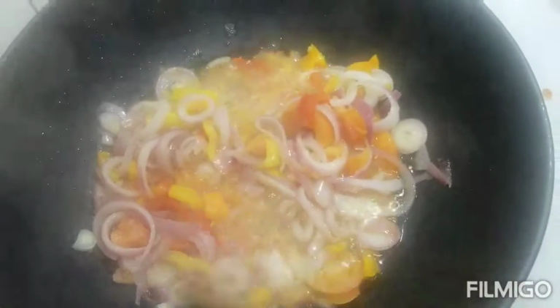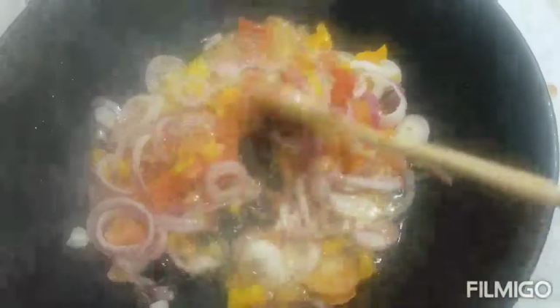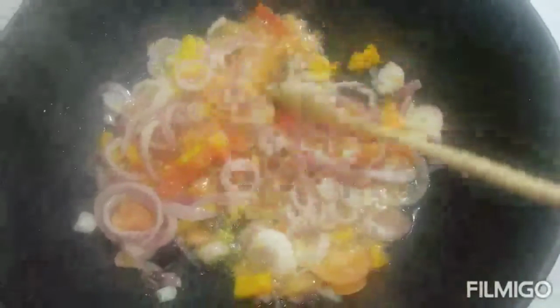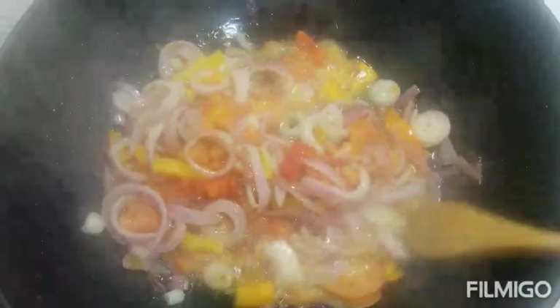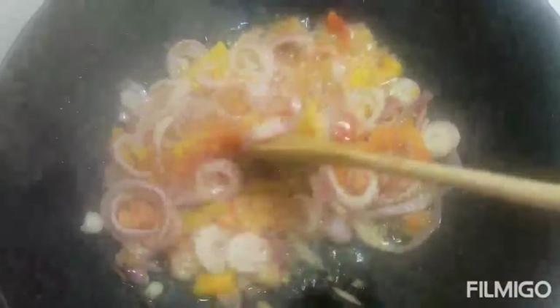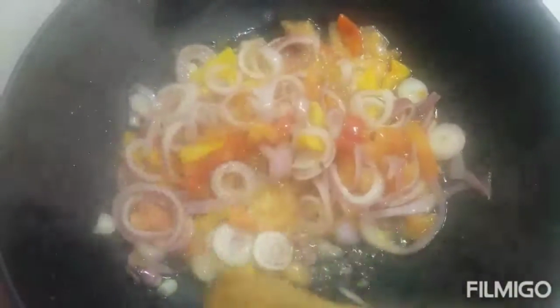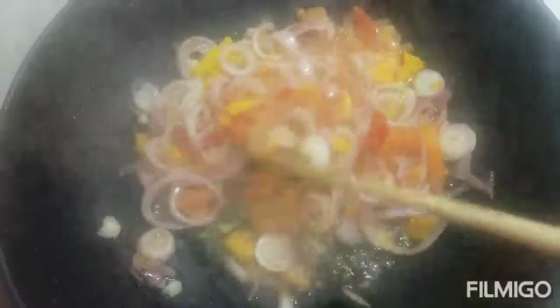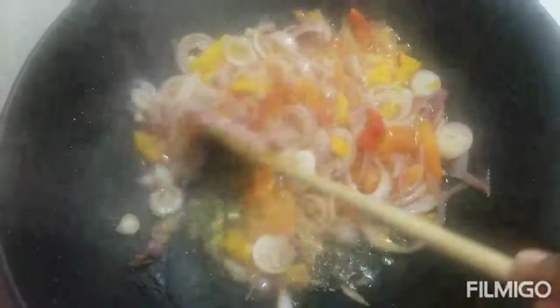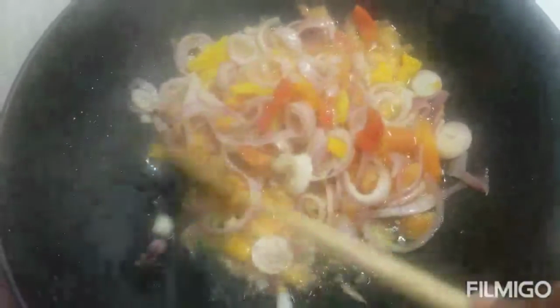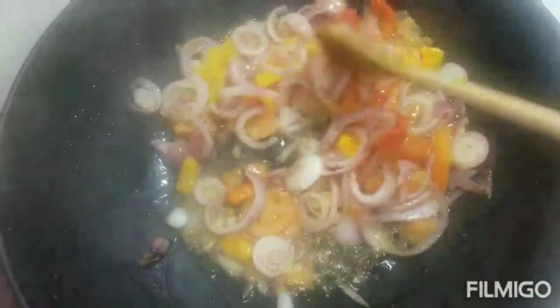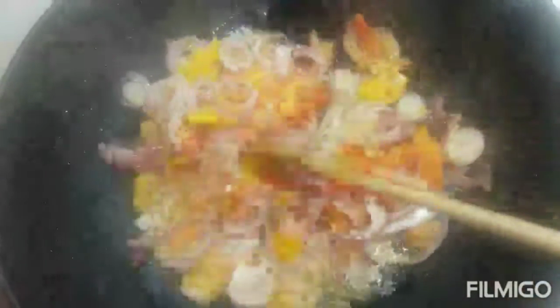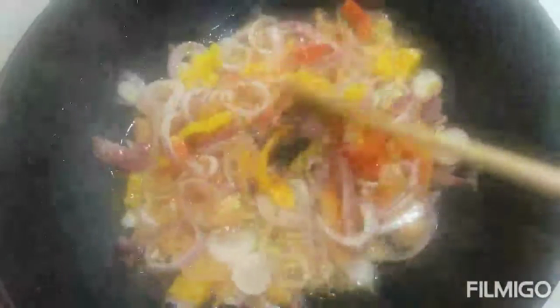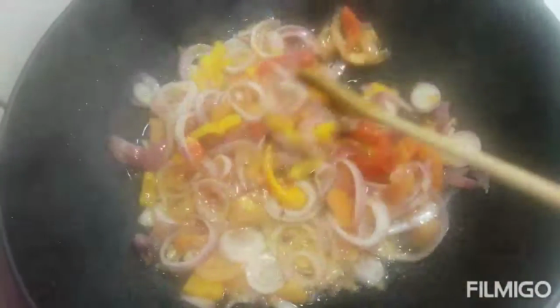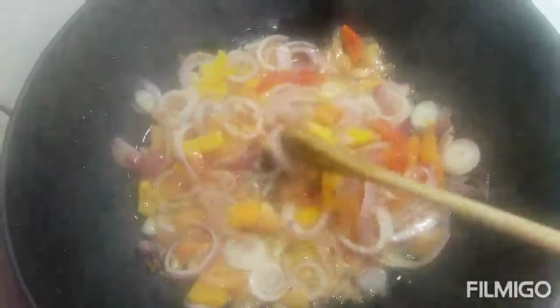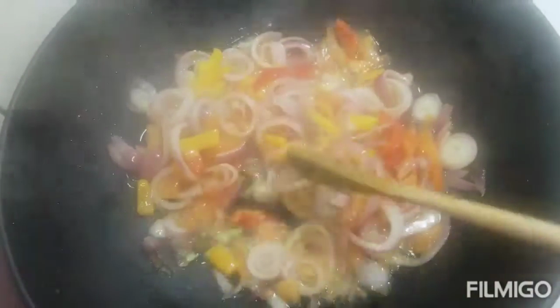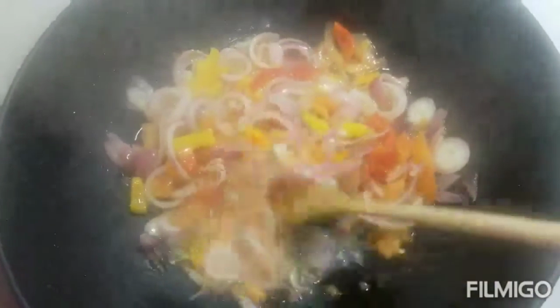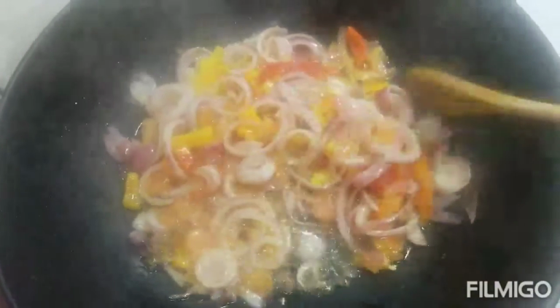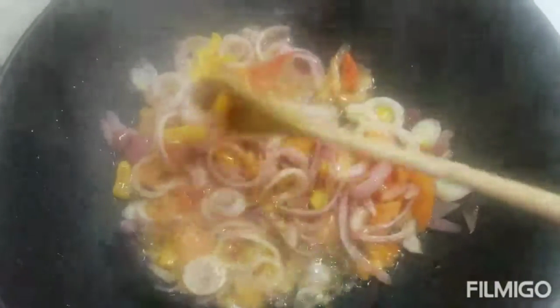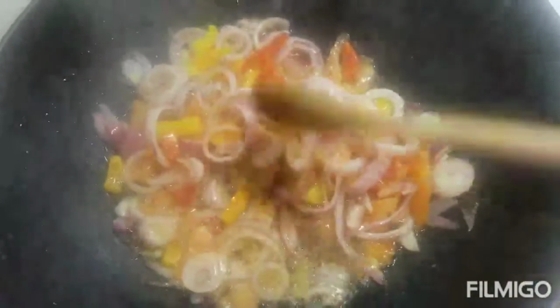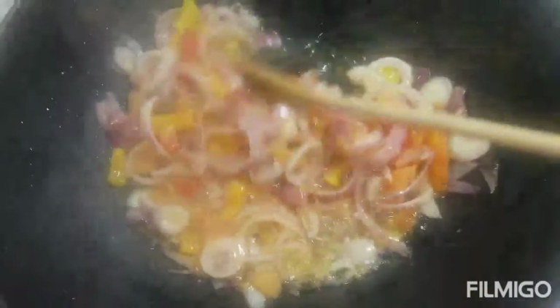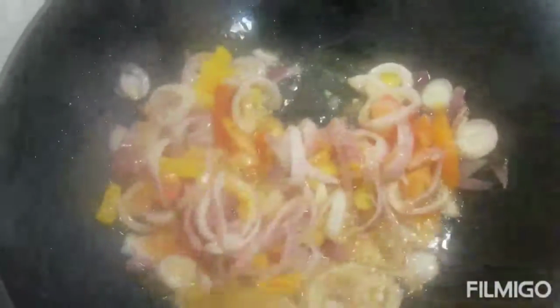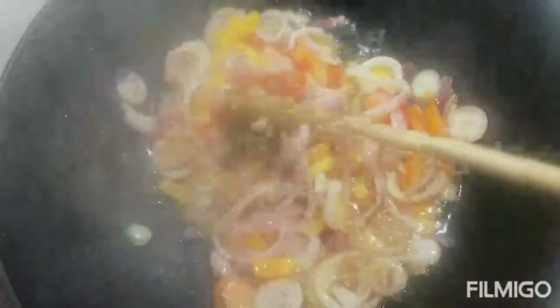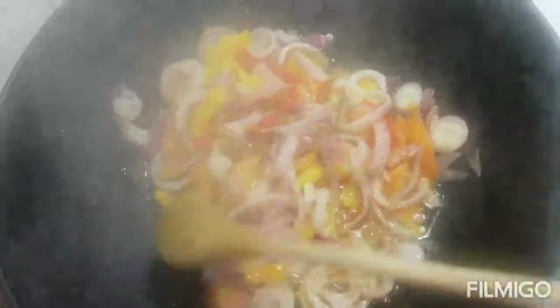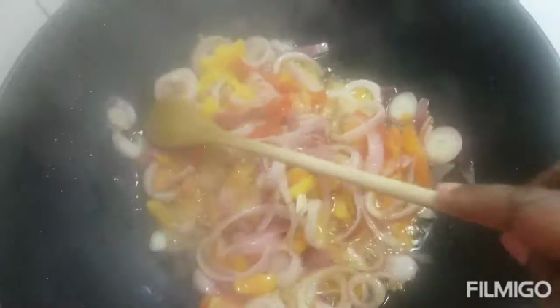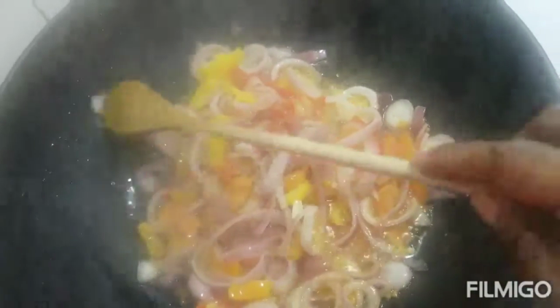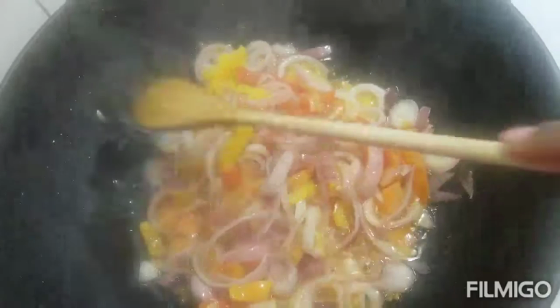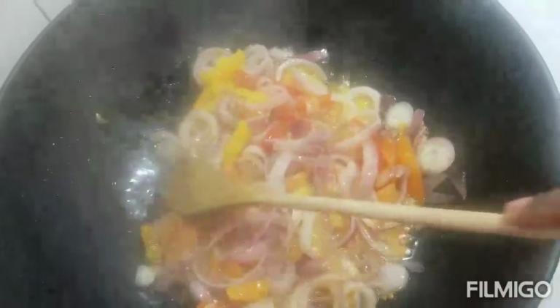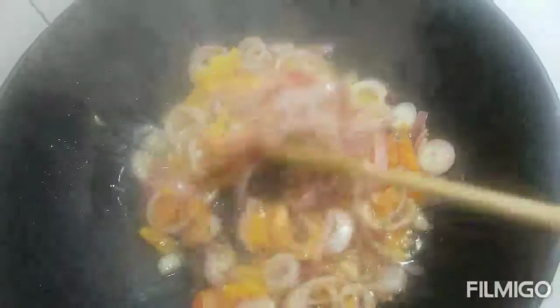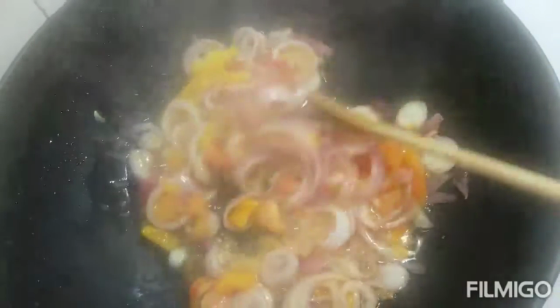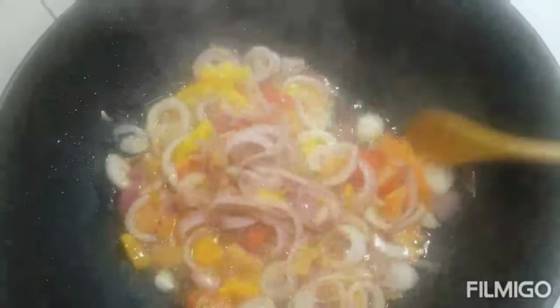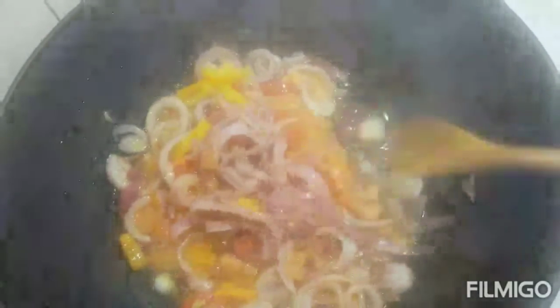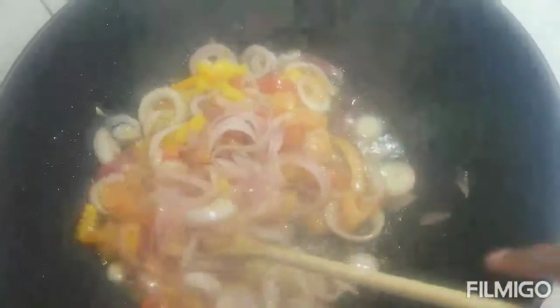Yes guys, welcome back to my channel. This is Nesta Bless White. I am here making something — I'm not sure how it is going to turn out, but I'm trying anyway.